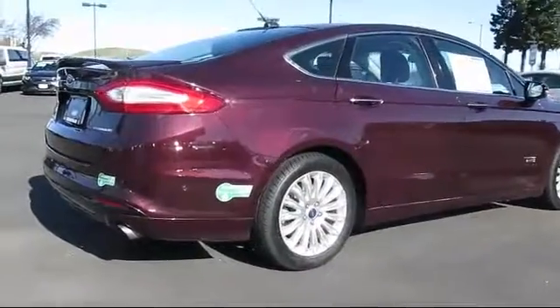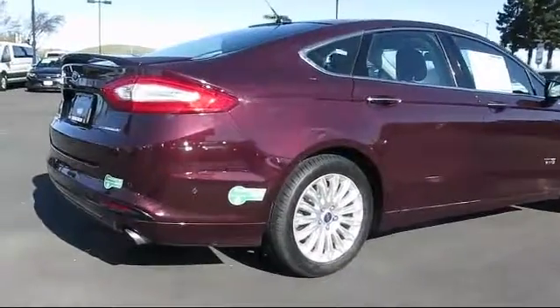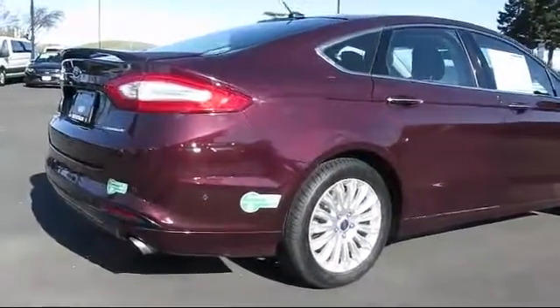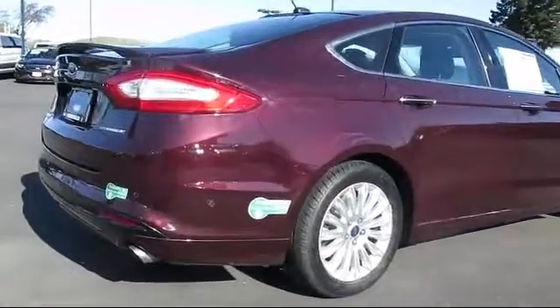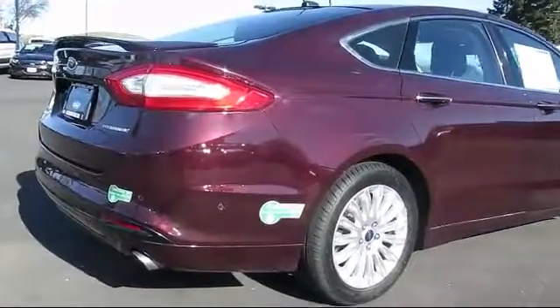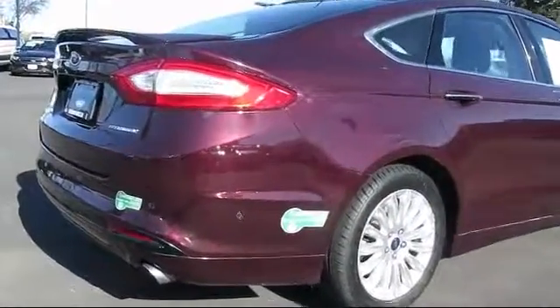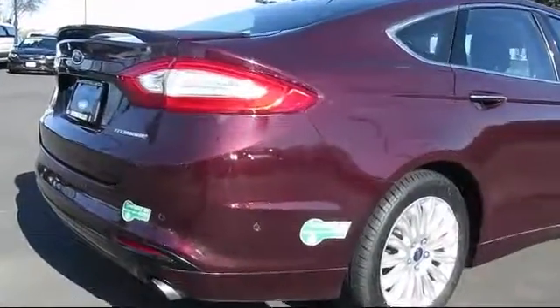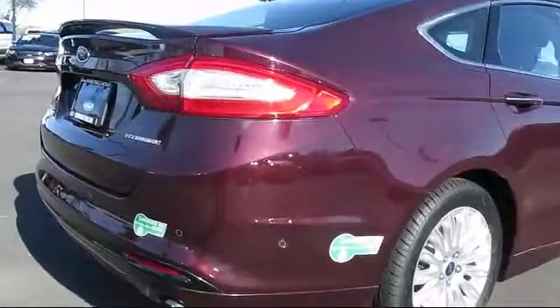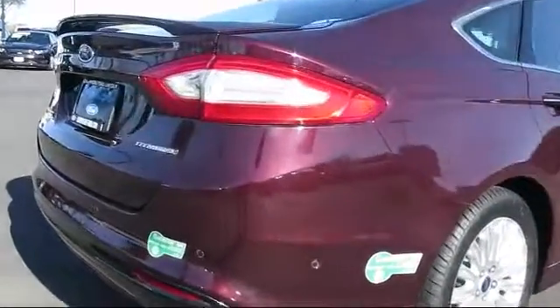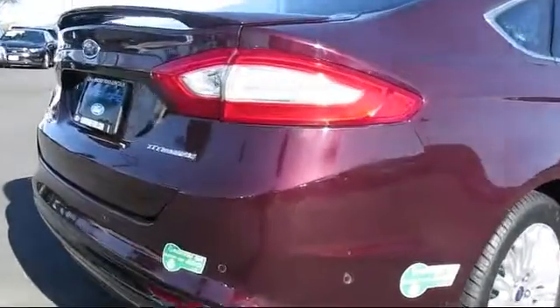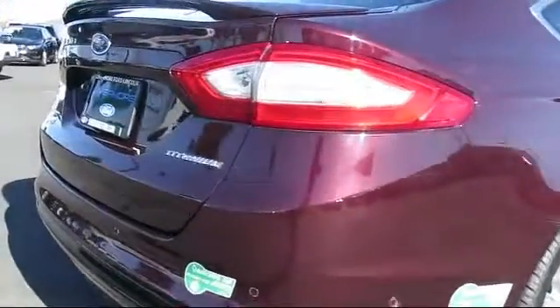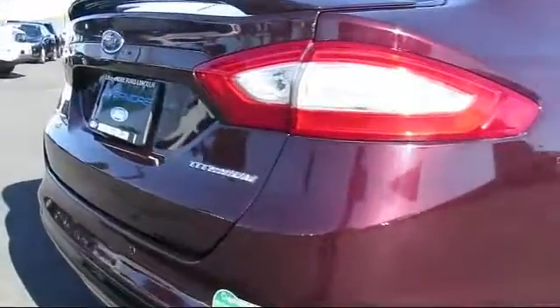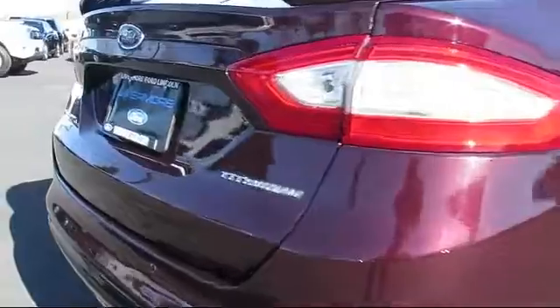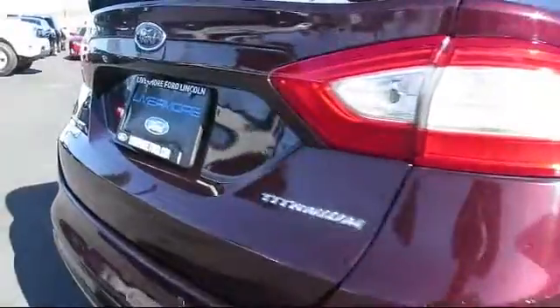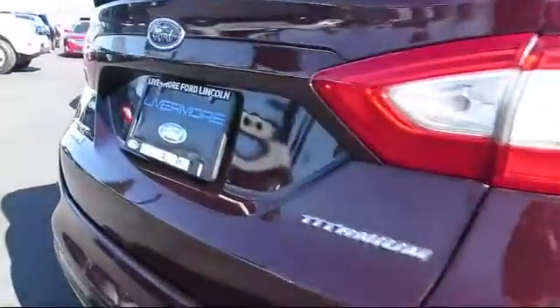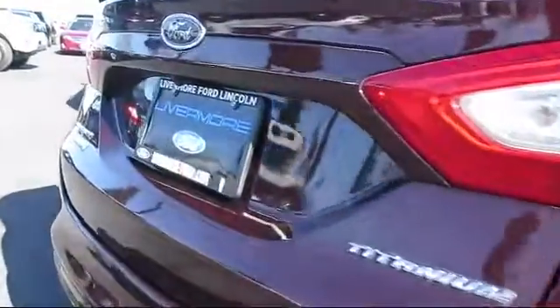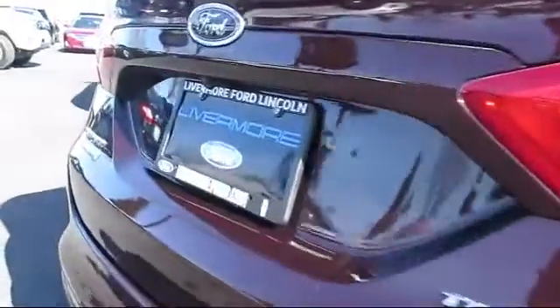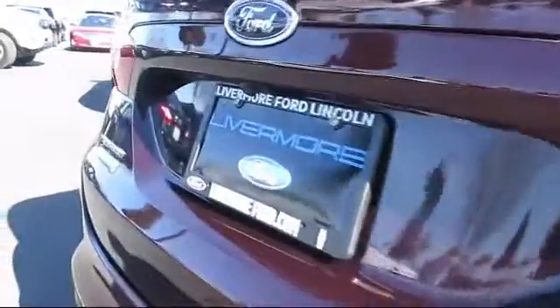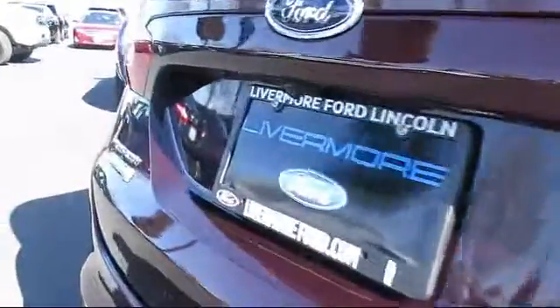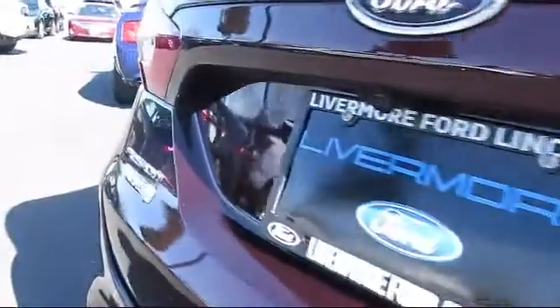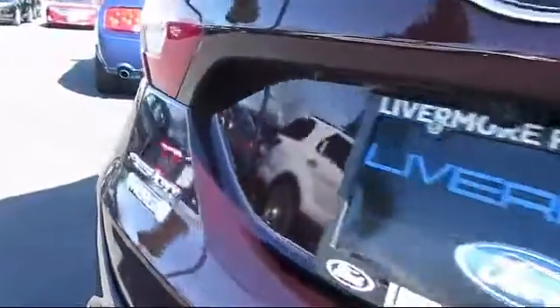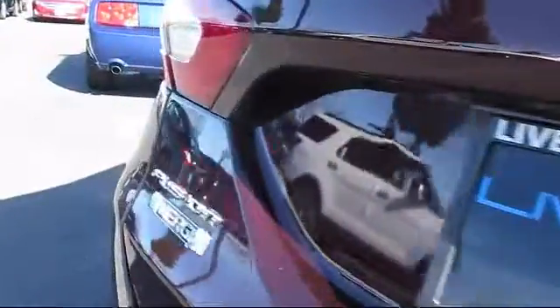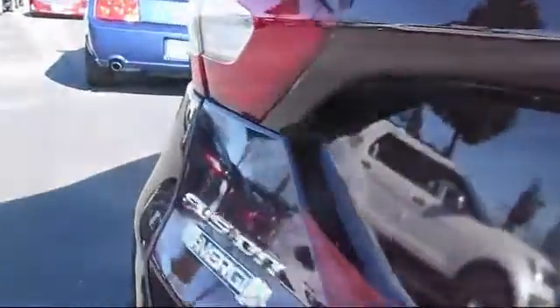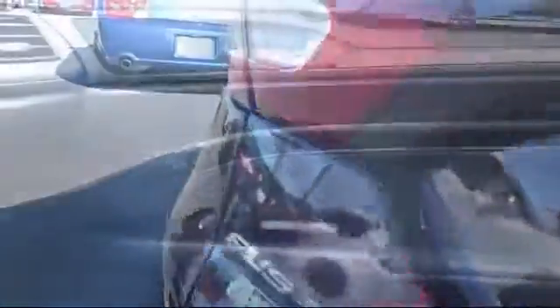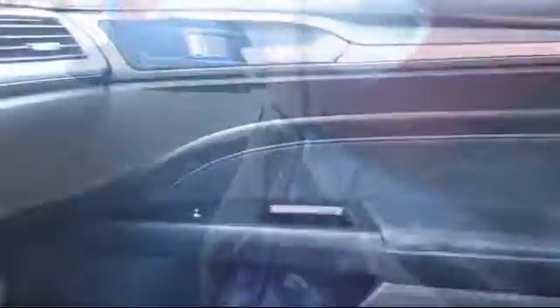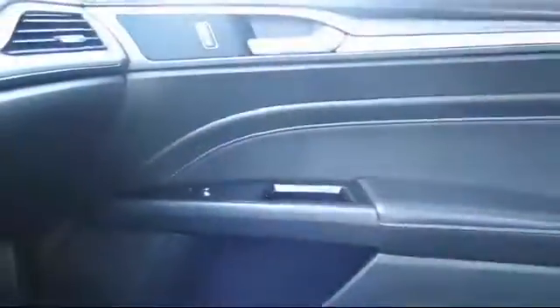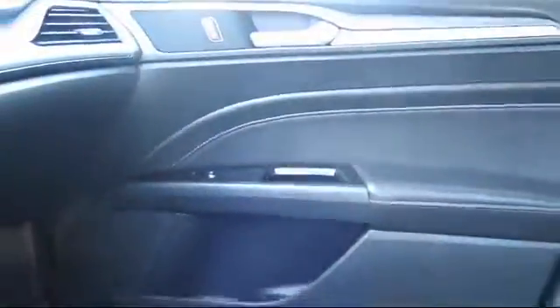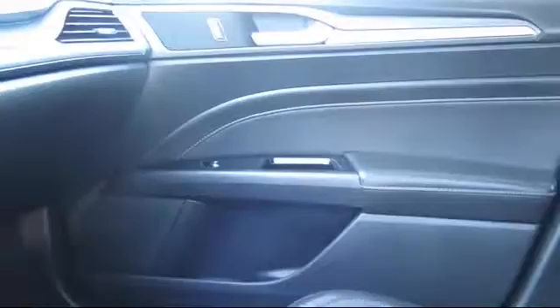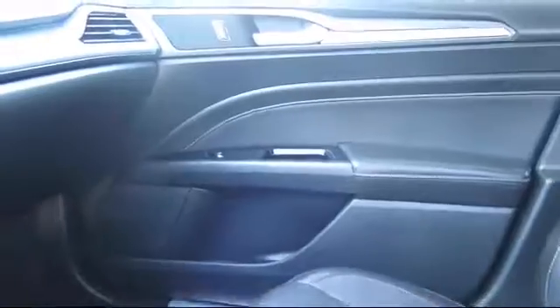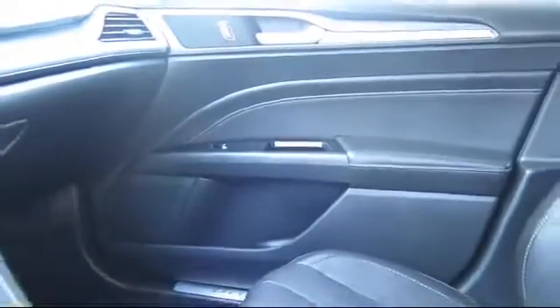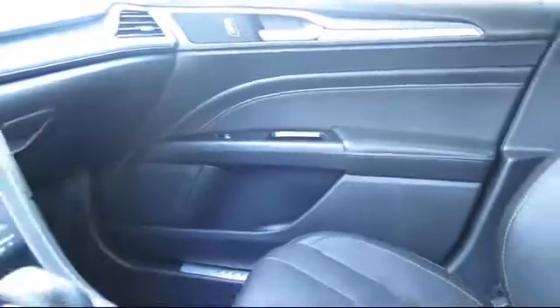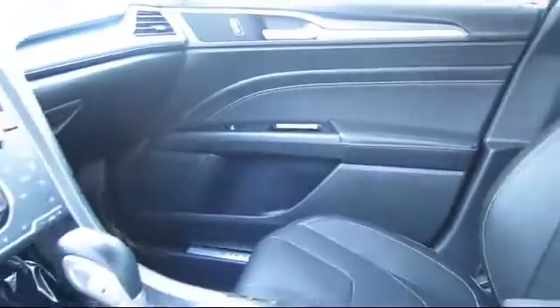Every vehicle is put through a rigorous inspection and reconditioning process by our highly trained technicians, using only certified Ford parts on your vehicle, guaranteeing you the highest quality vehicle possible.